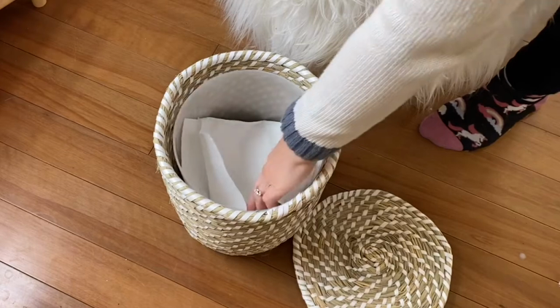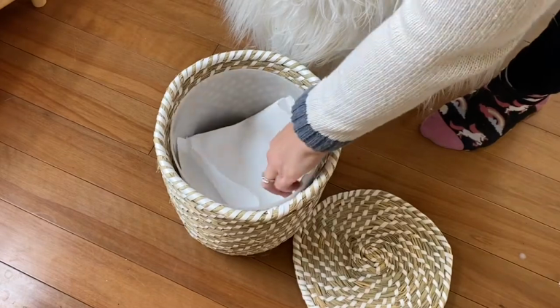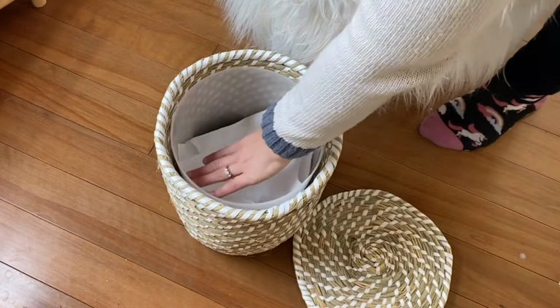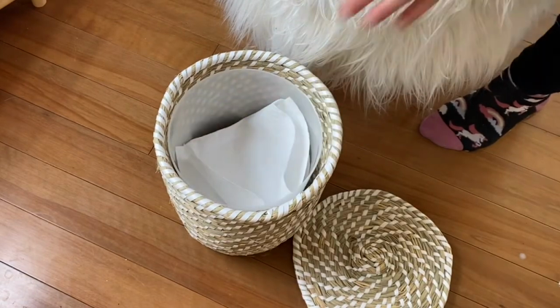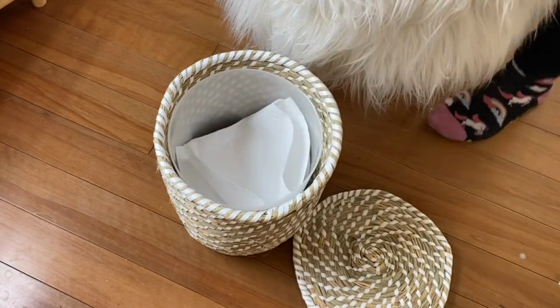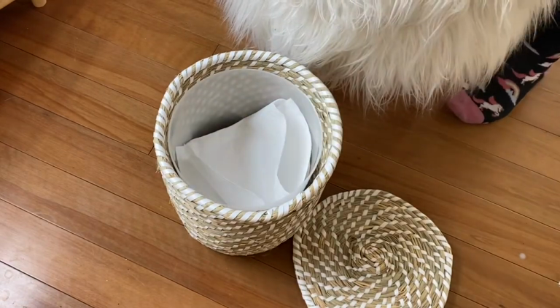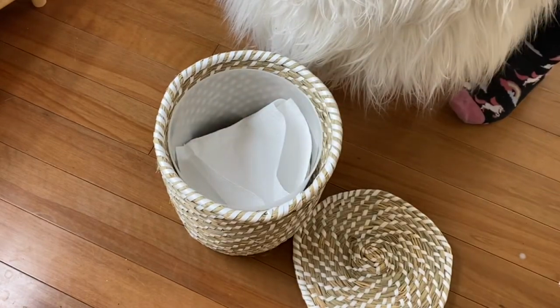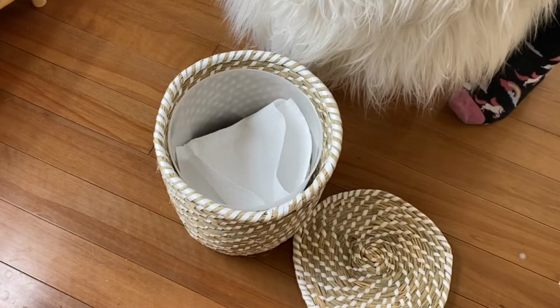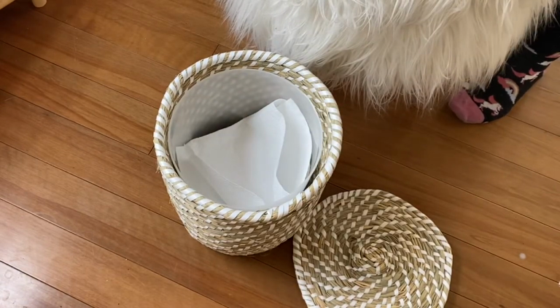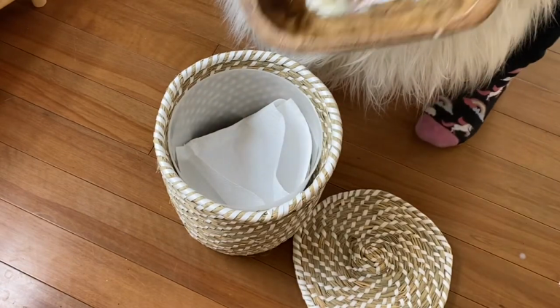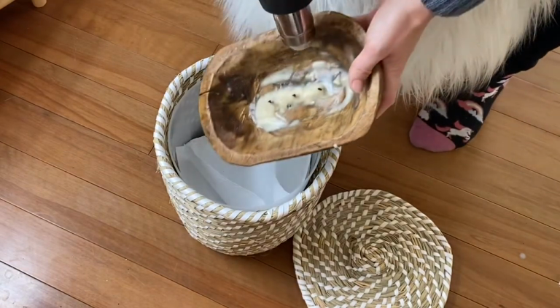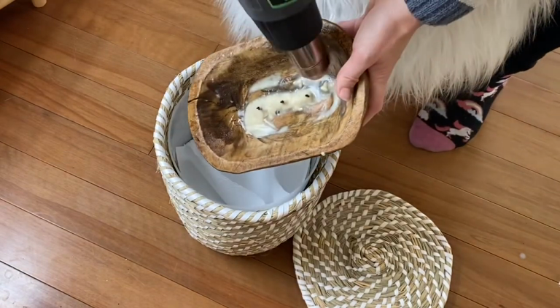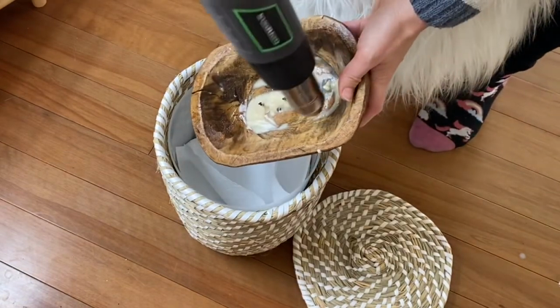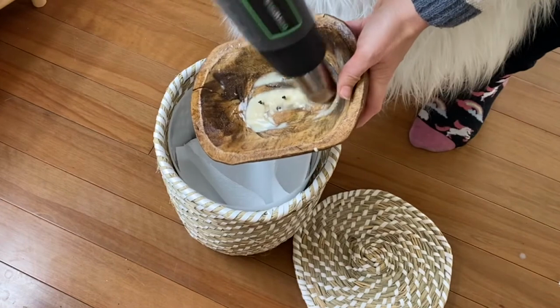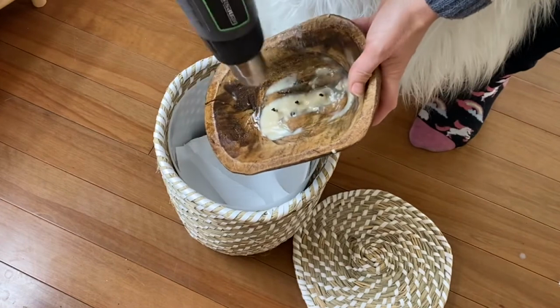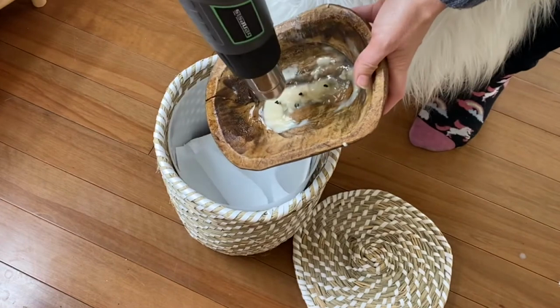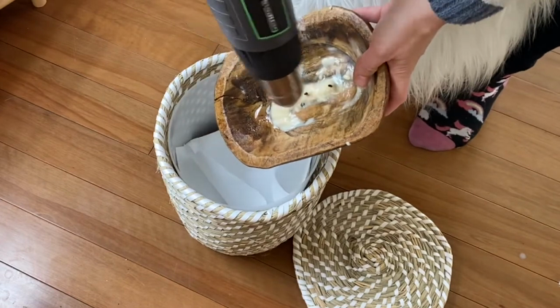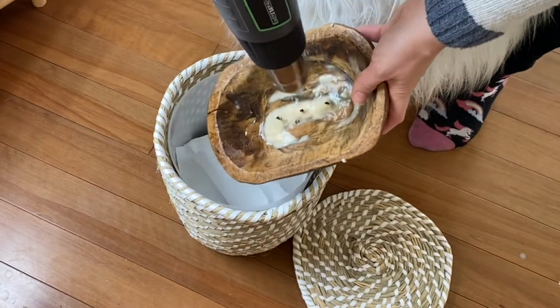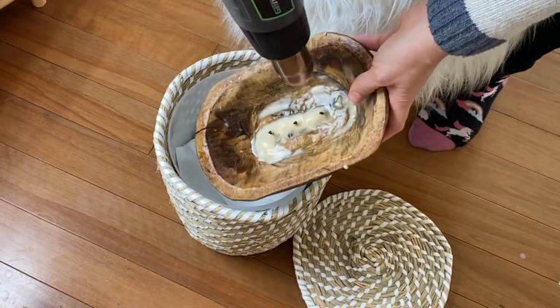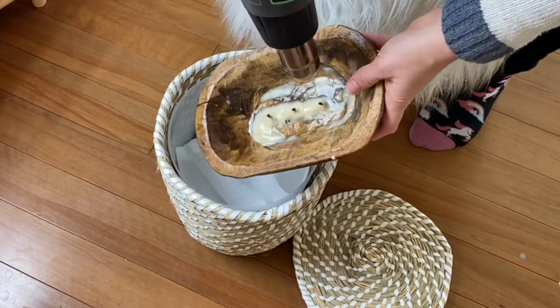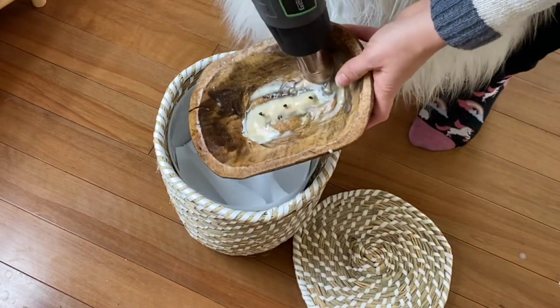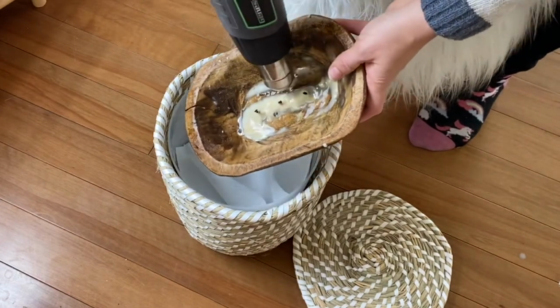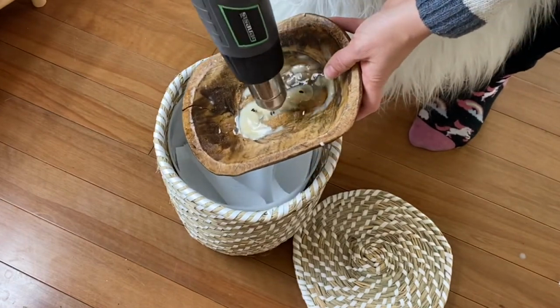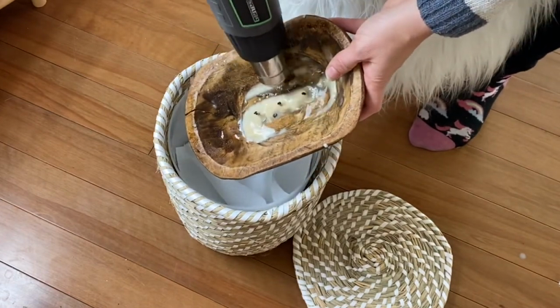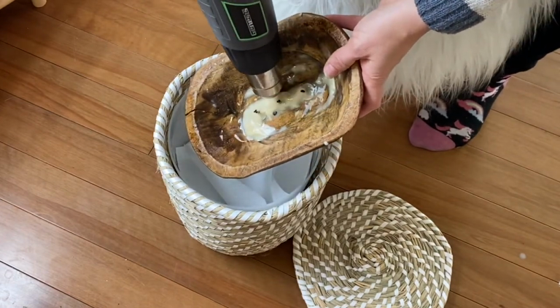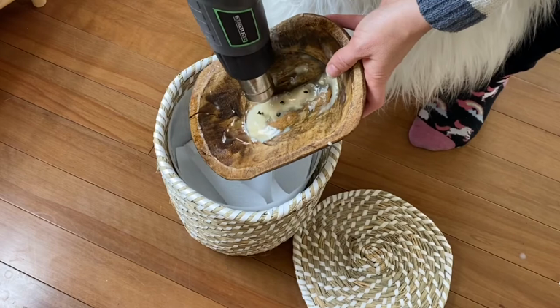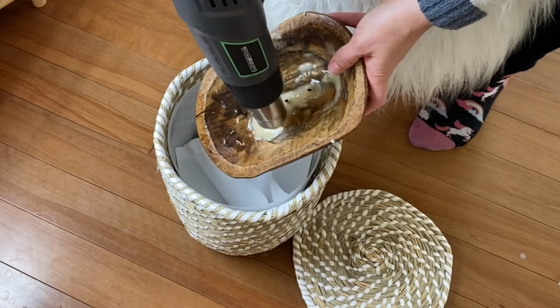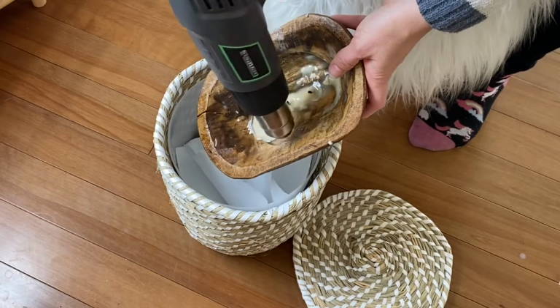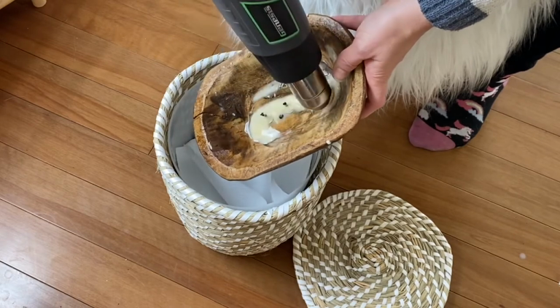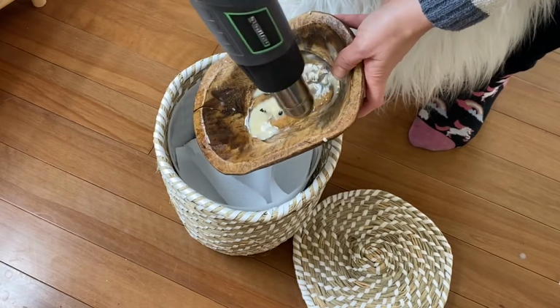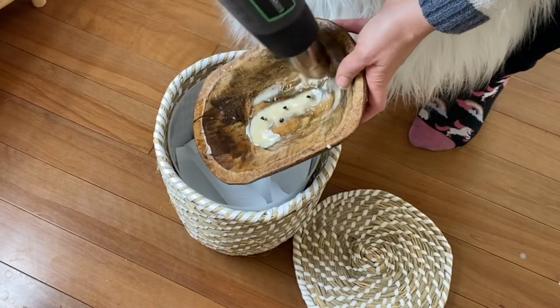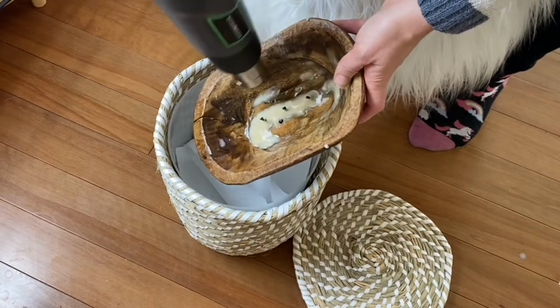Did you know there are two ways to use your Illuminate Space dough bowl when you are finished? I'm going to show you two ways today: first as a decor piece, and then using our refill soy candle kit.